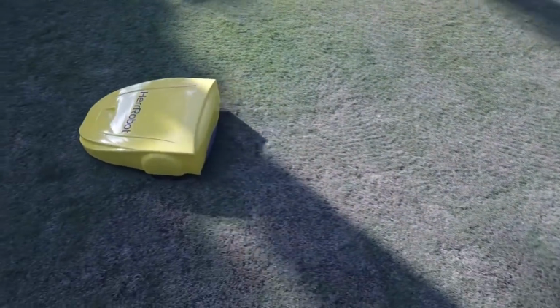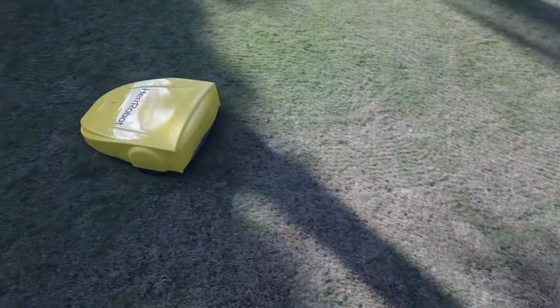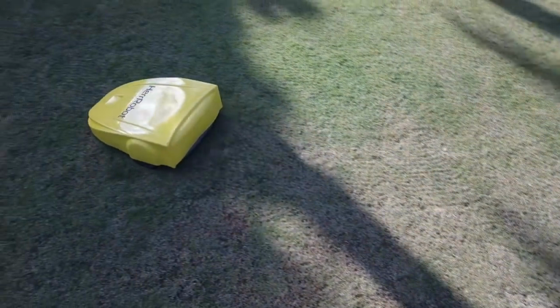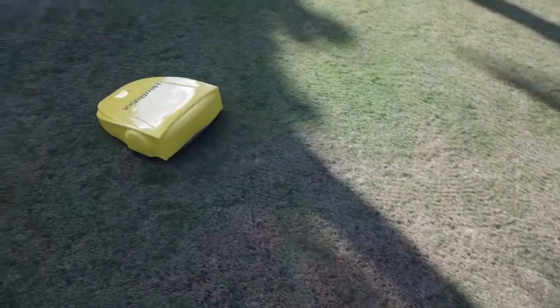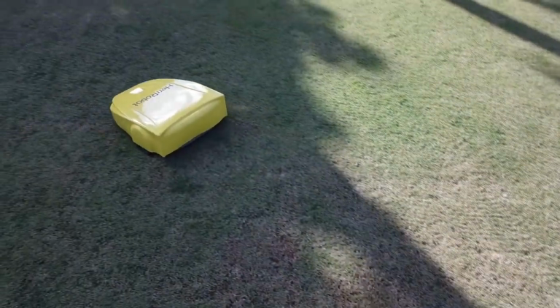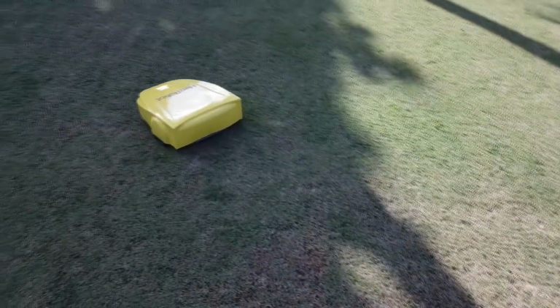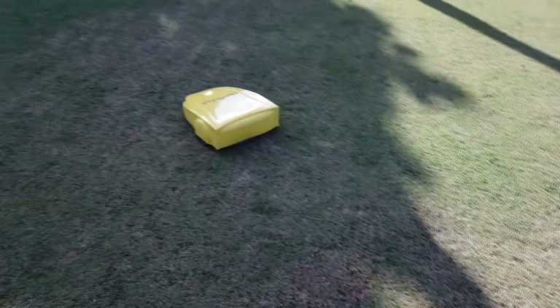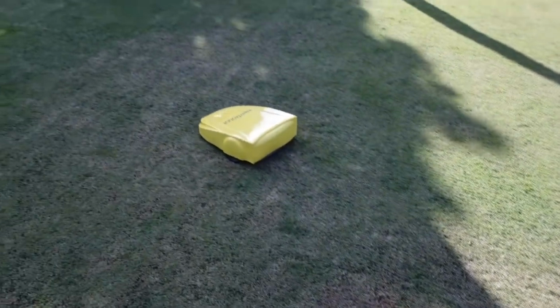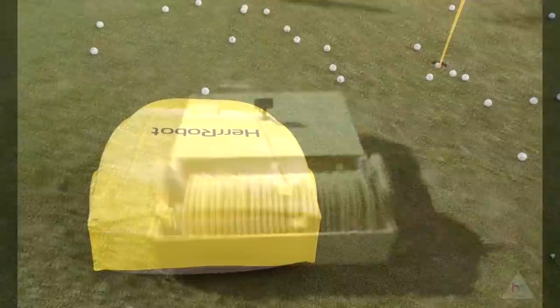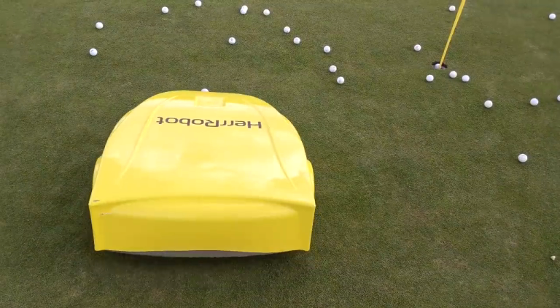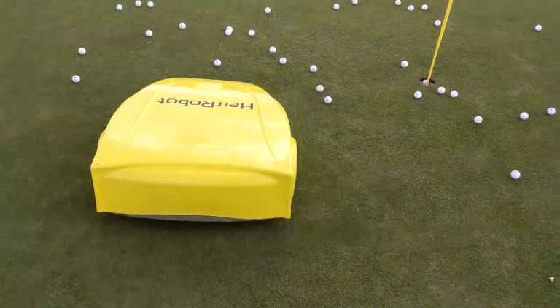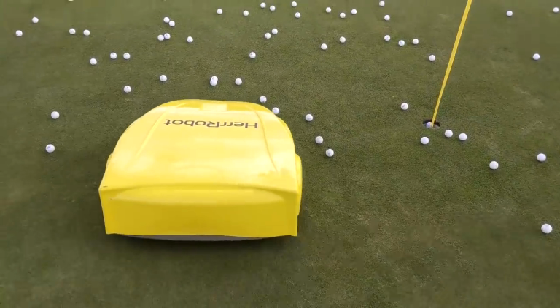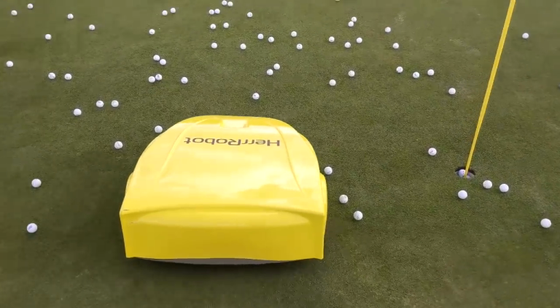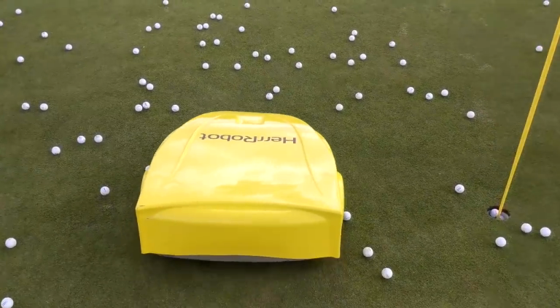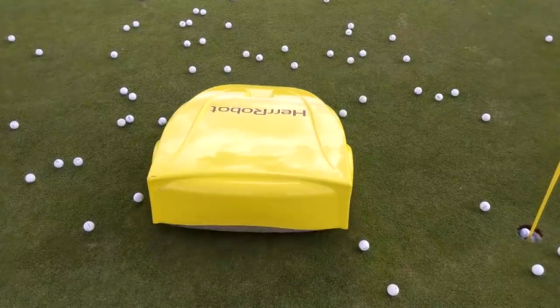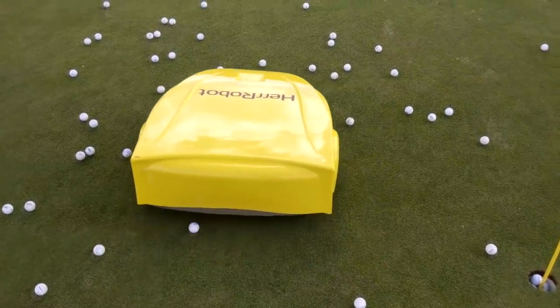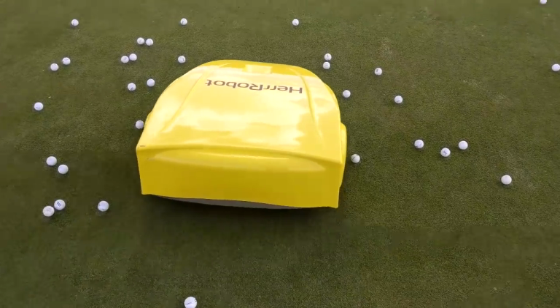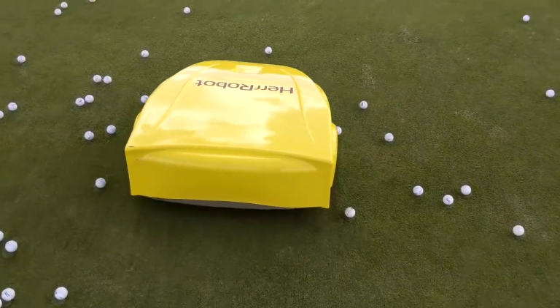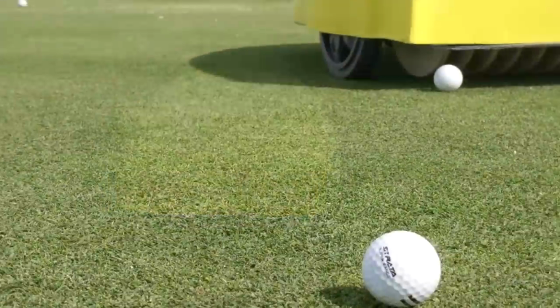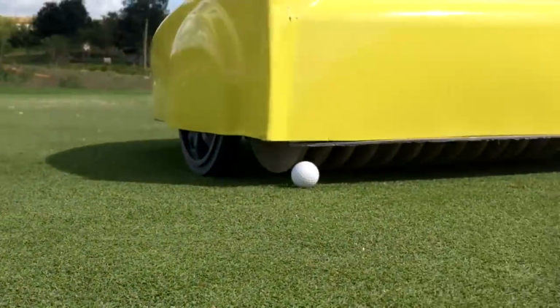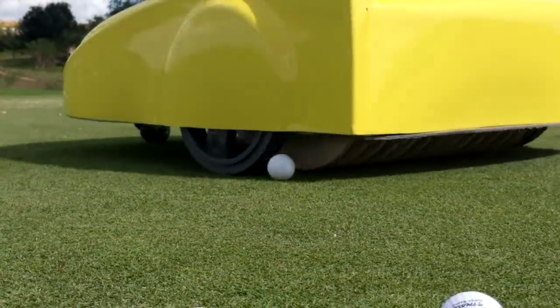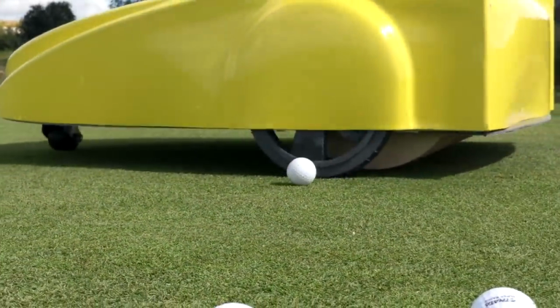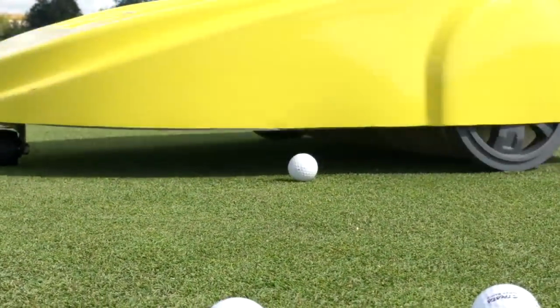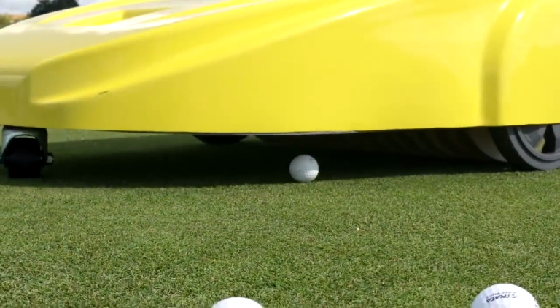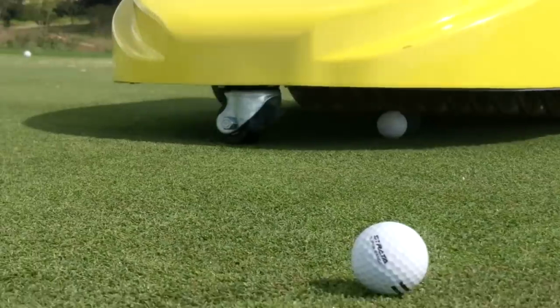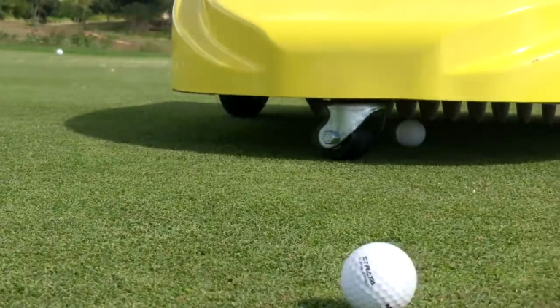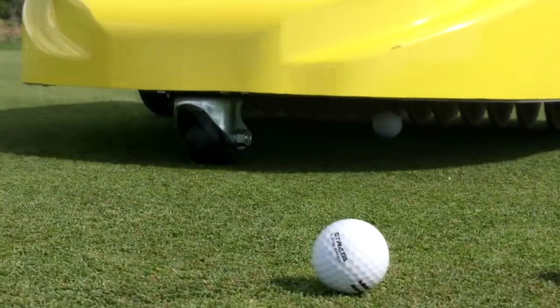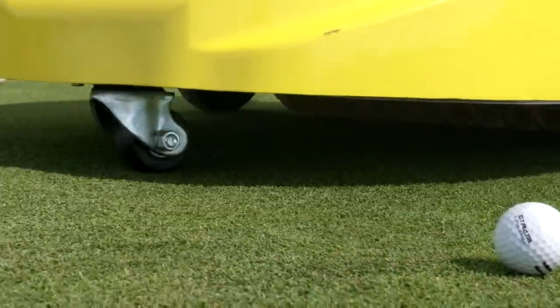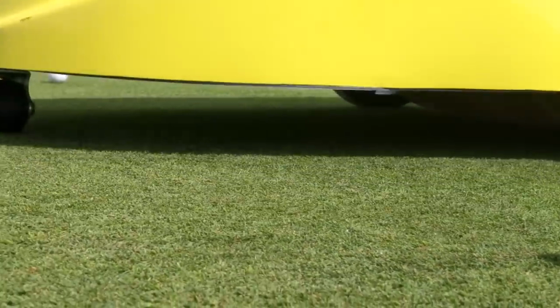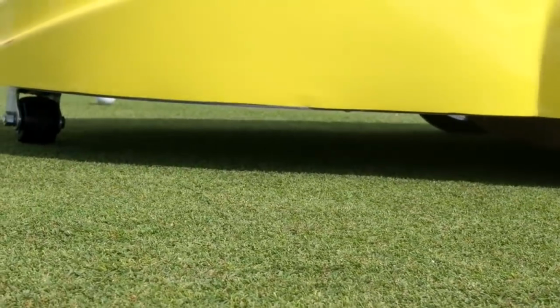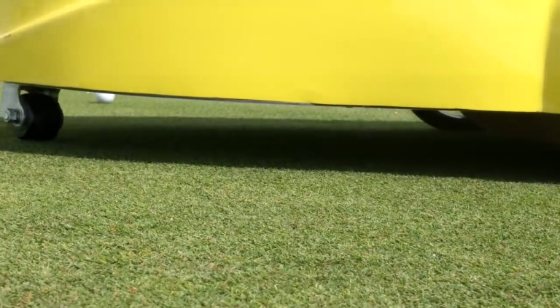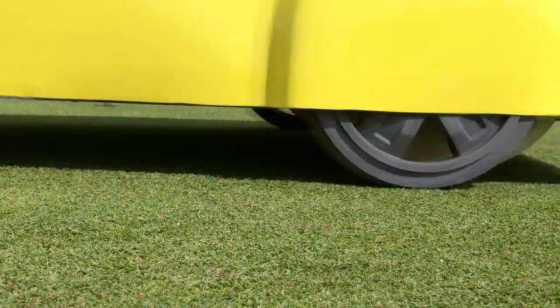We are a team of international golf specialist developers. The automated driving range idea appeared in the spring of 2018. We built and tested our first prototype that summer. Right now we have three software options and we use Ardupilot and ROS.